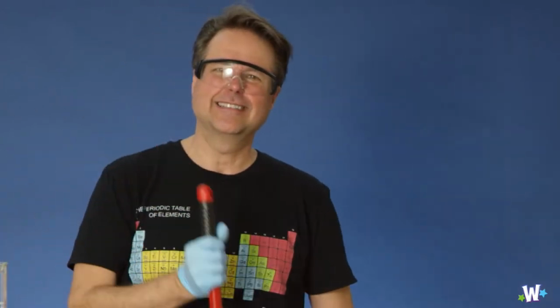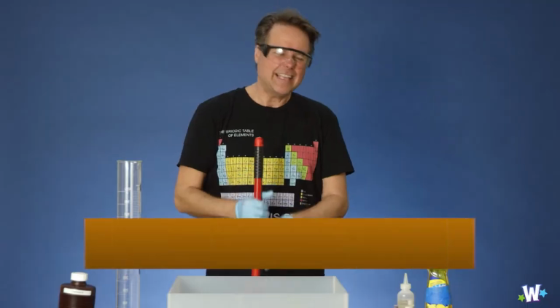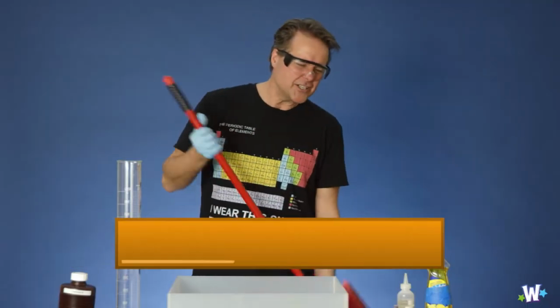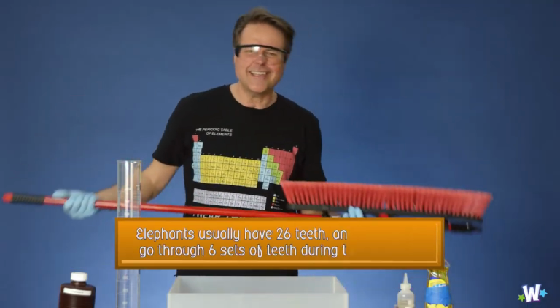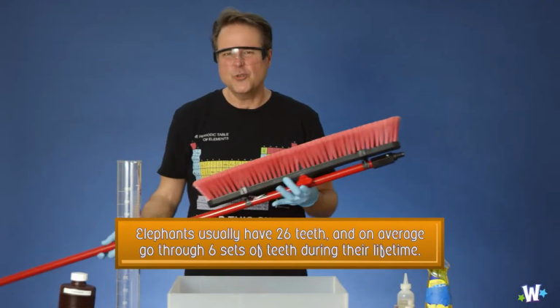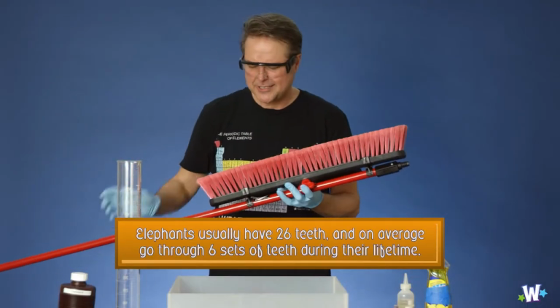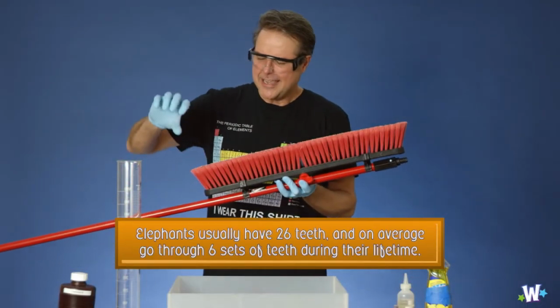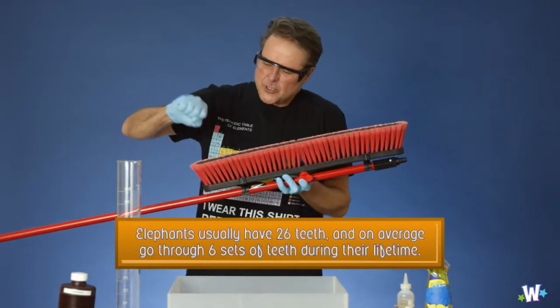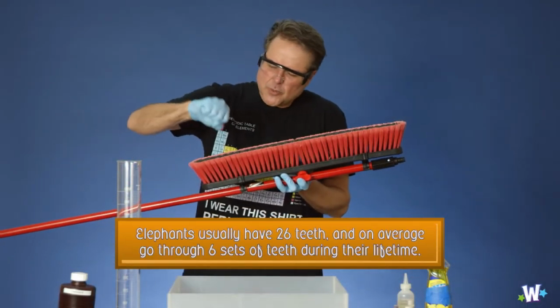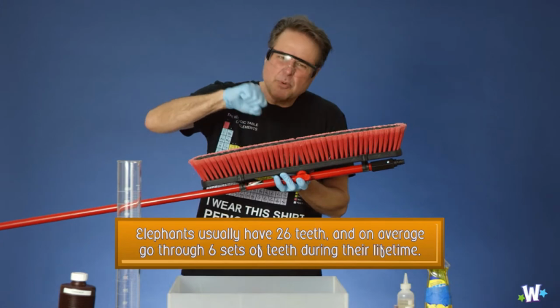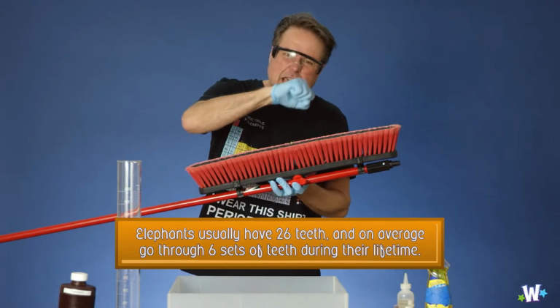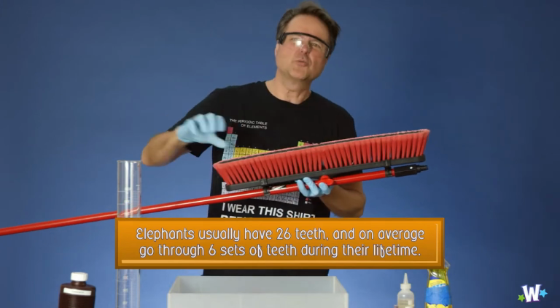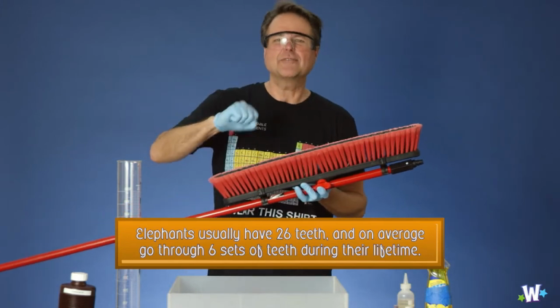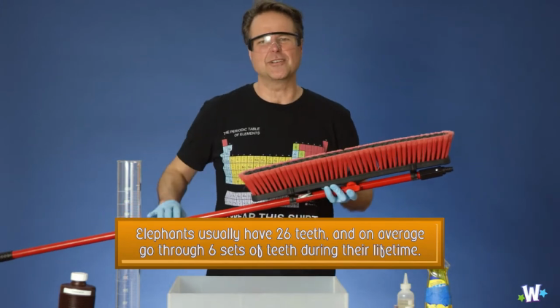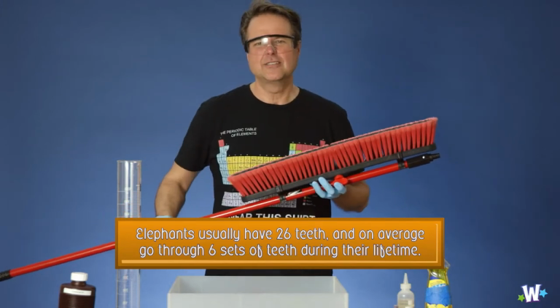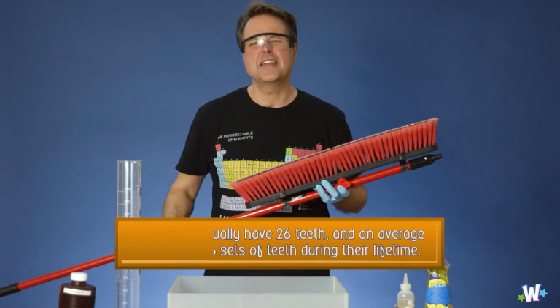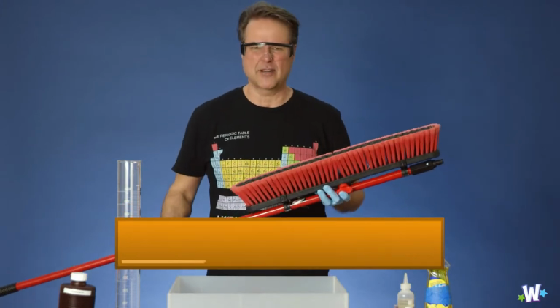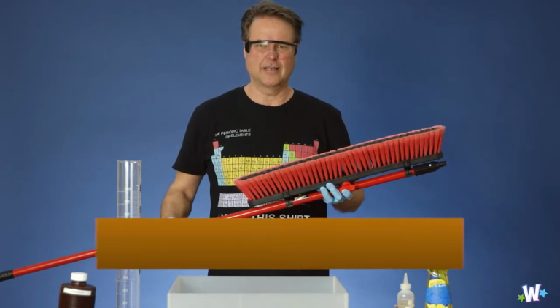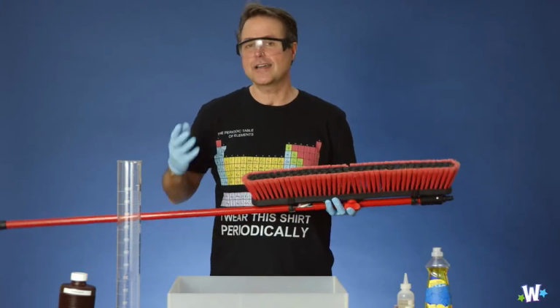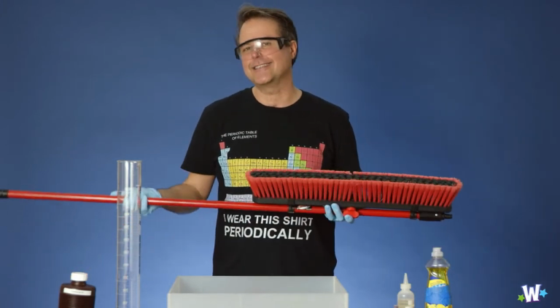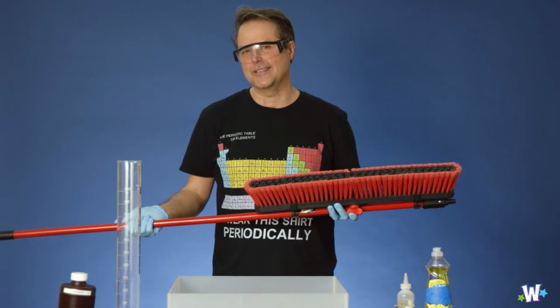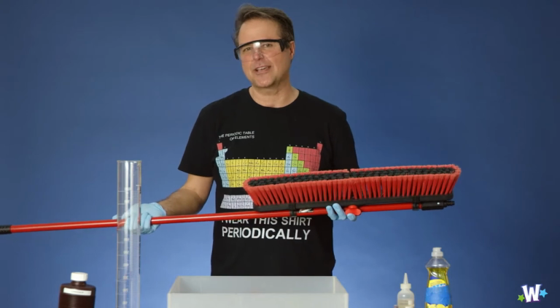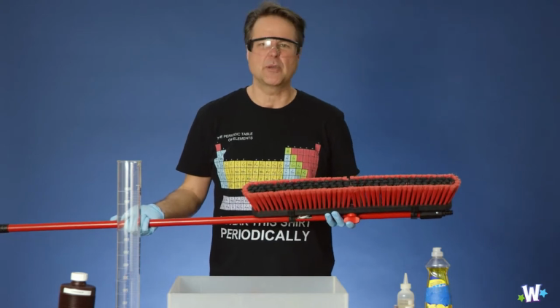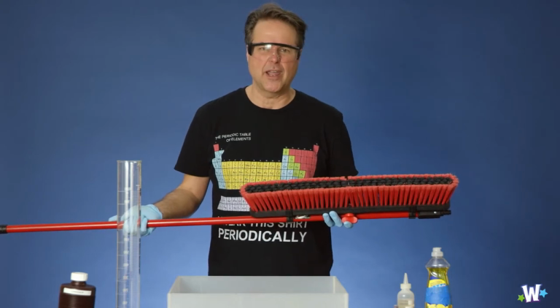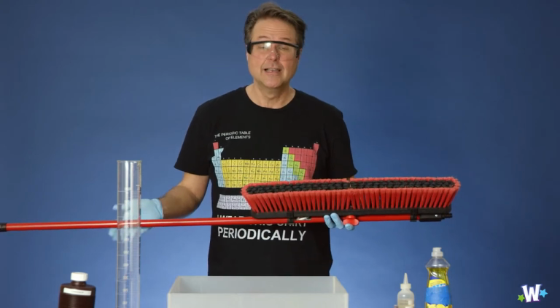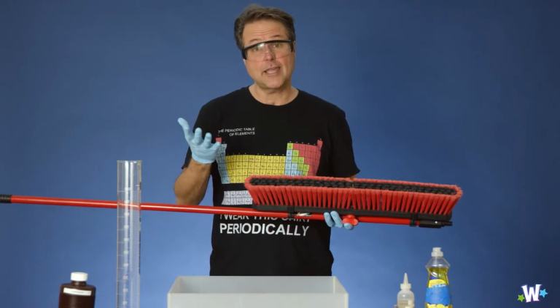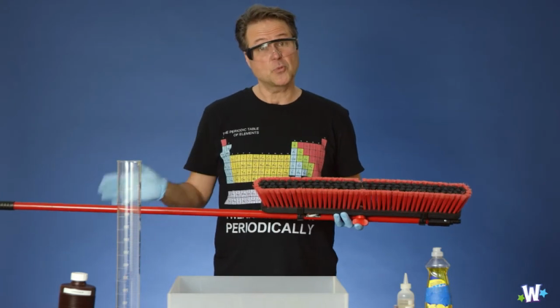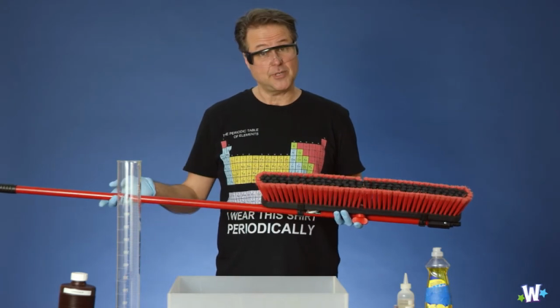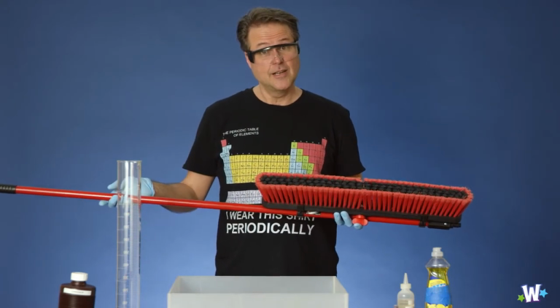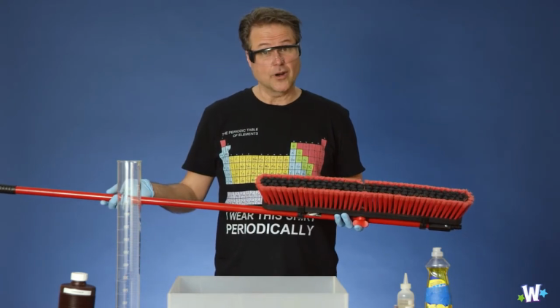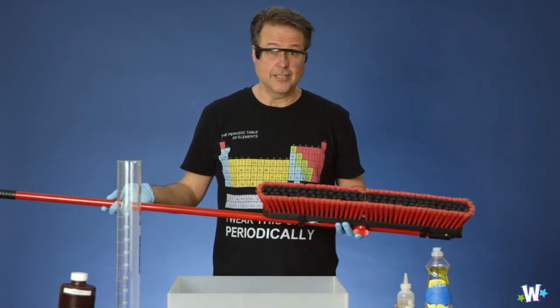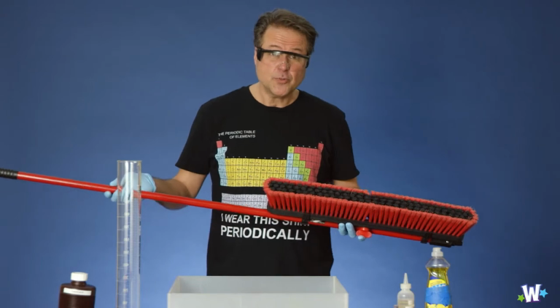Can you imagine taking toothpaste, little tubes of toothpaste, and putting it on that brush, one after the other? Tremendous amount of work. So John and I got together one day, and we thought there must be a better way. So we came up with a recipe for elephant toothpaste.